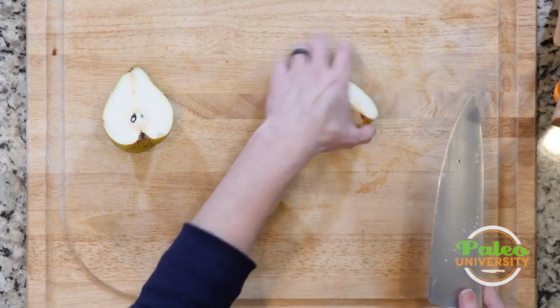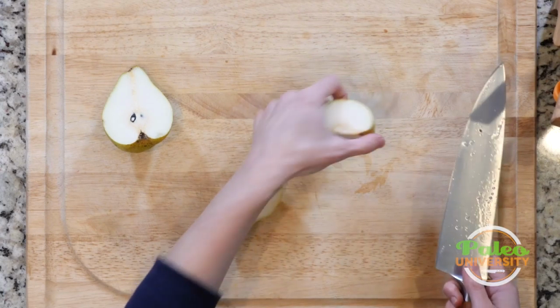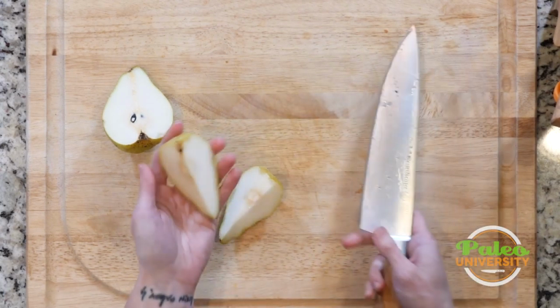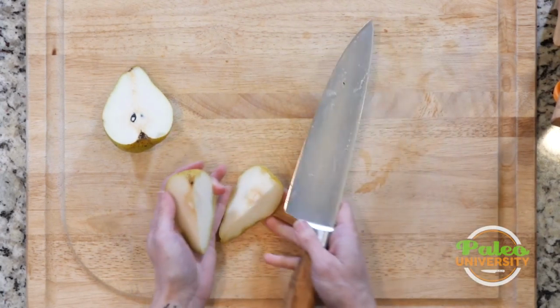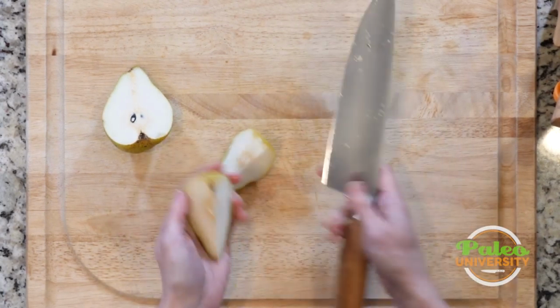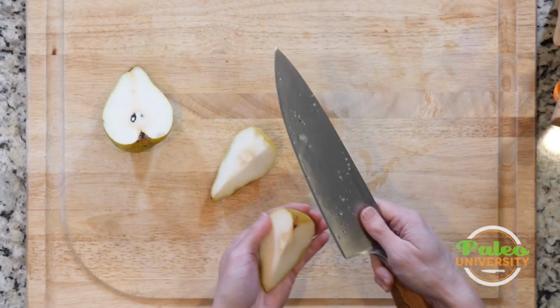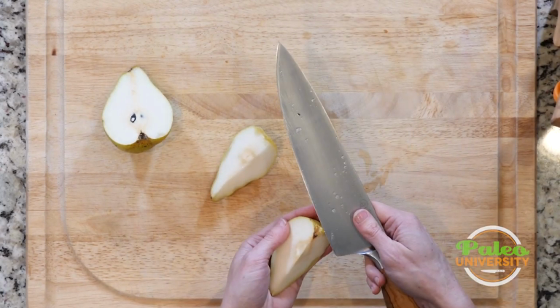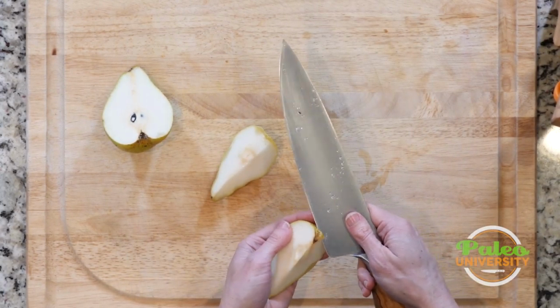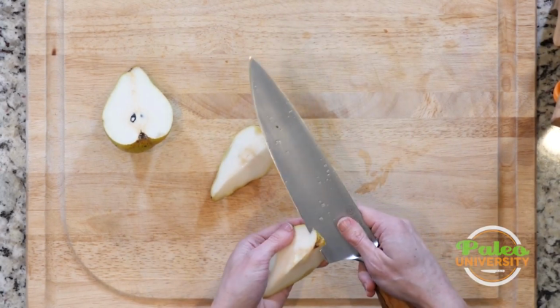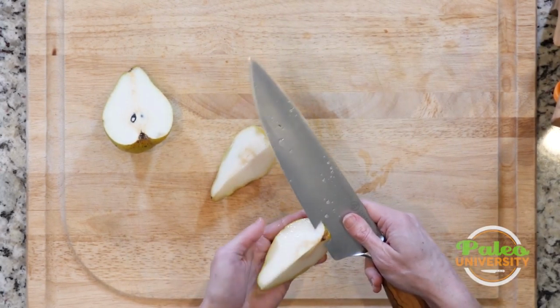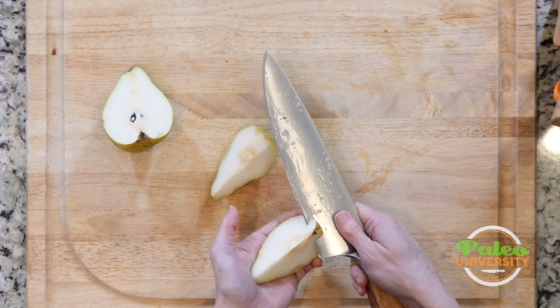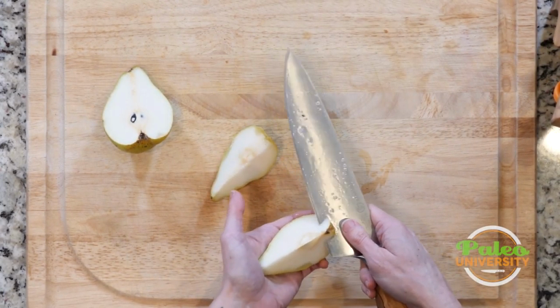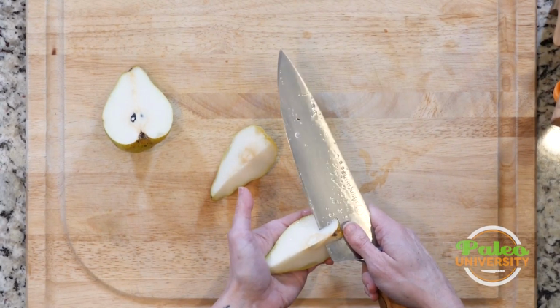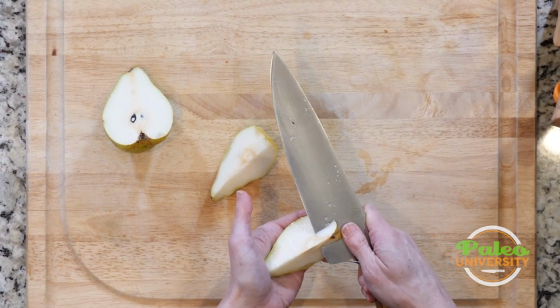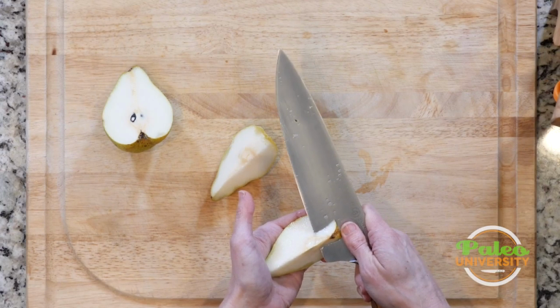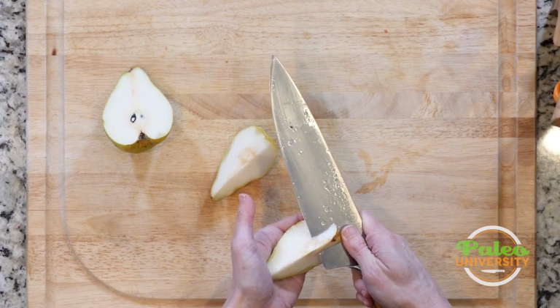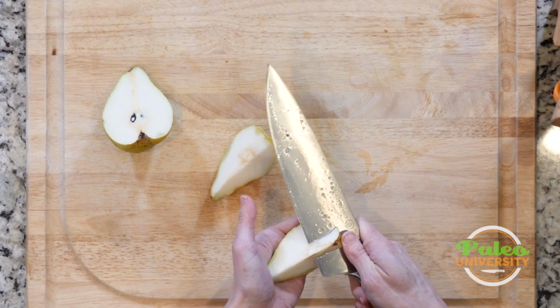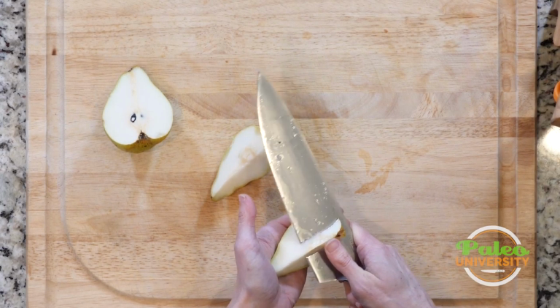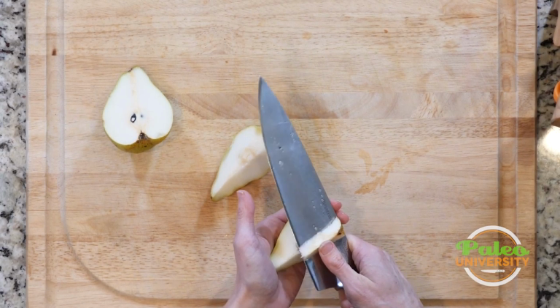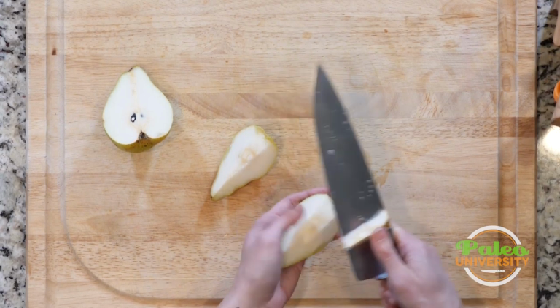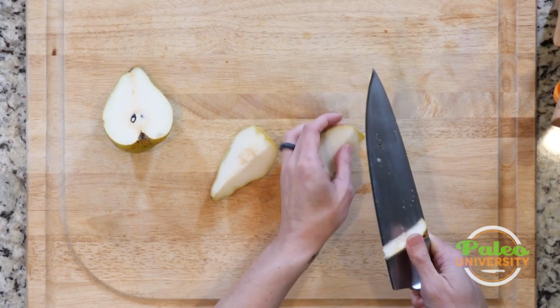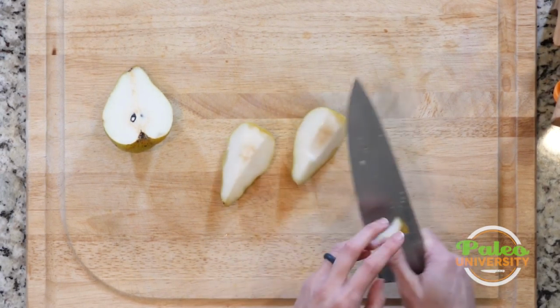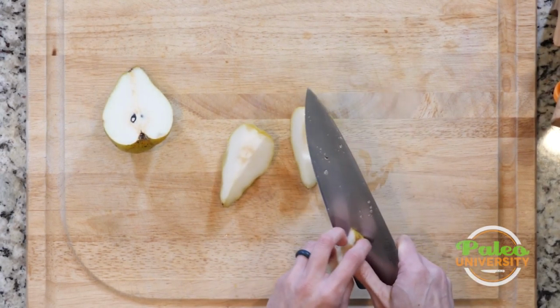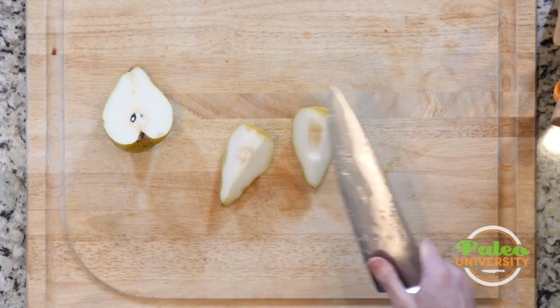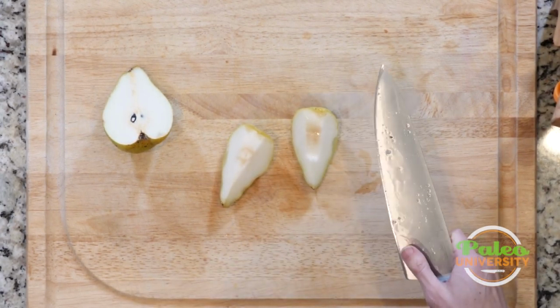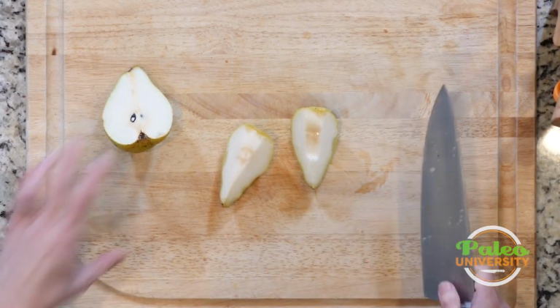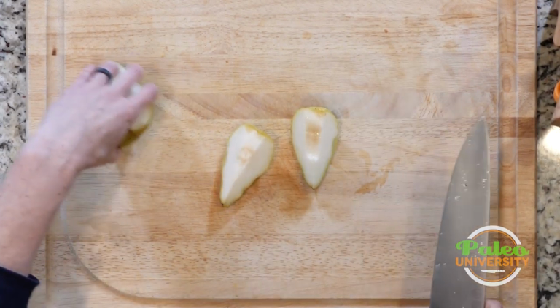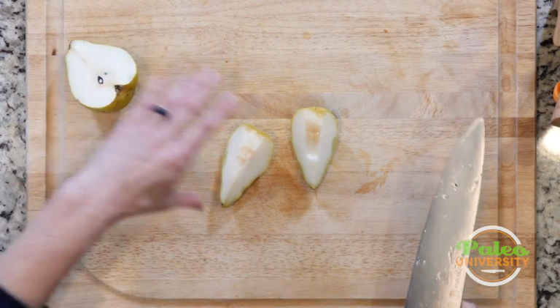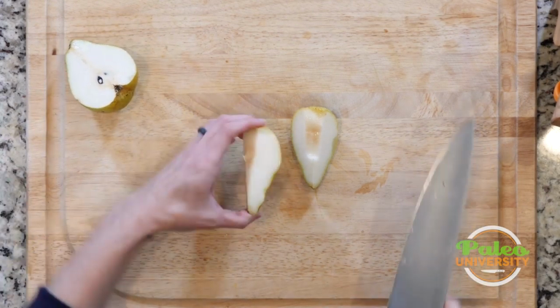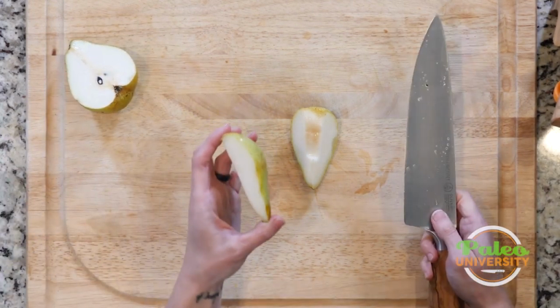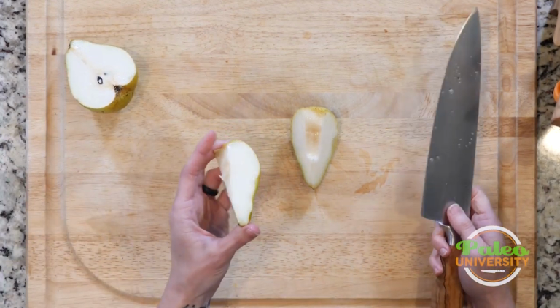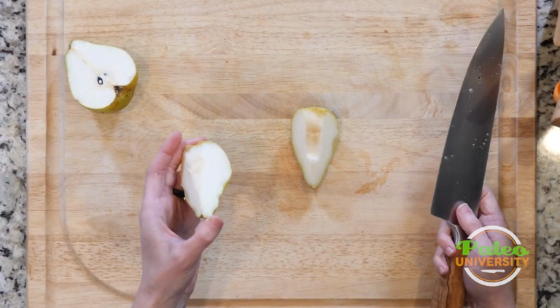Also if you feel comfortable and have control, you can pick it up and use — I would use this part, this heel of the knife. Come up and be very gentle towards myself. Now I've removed the middle sections, so these would be pear quarters.